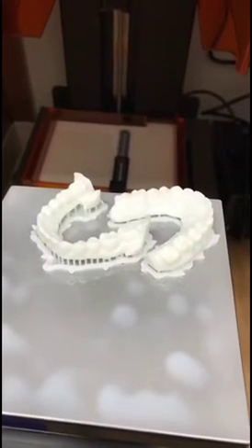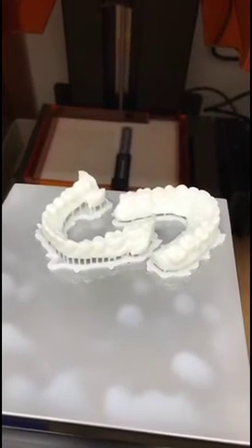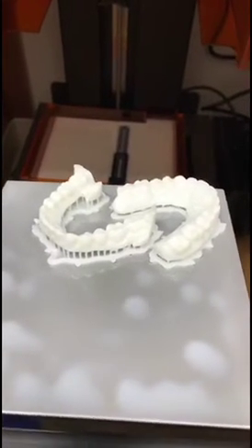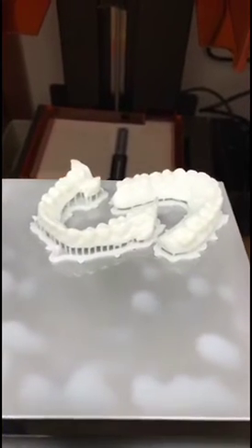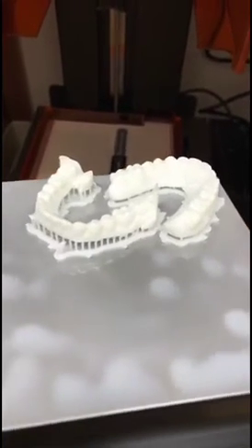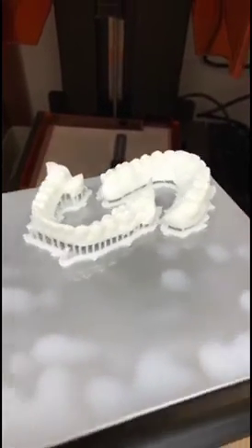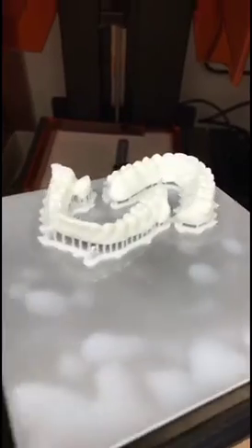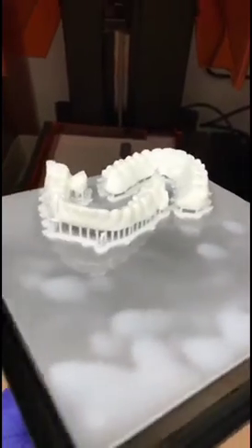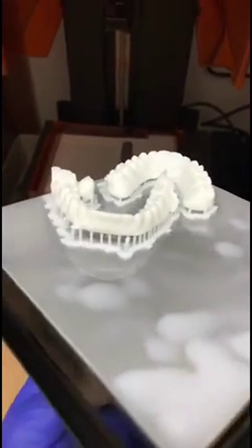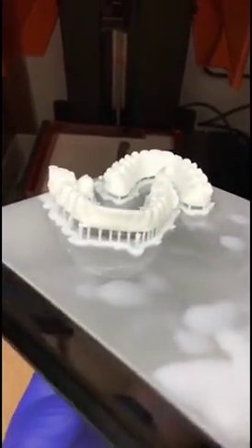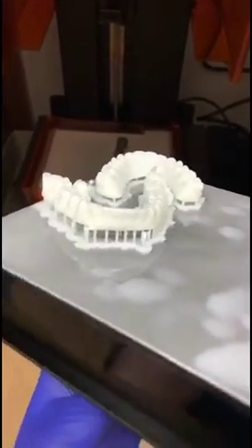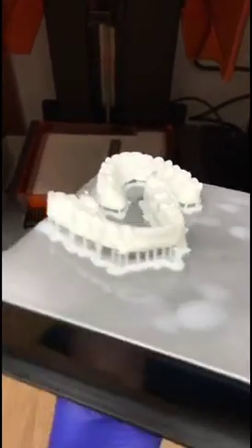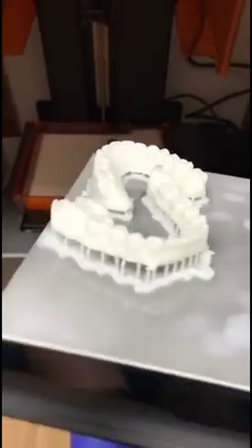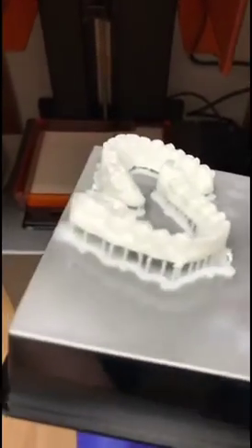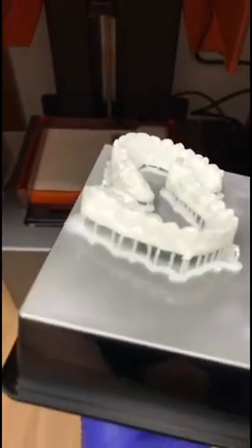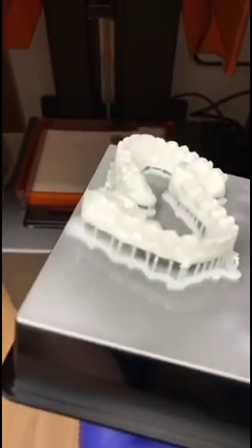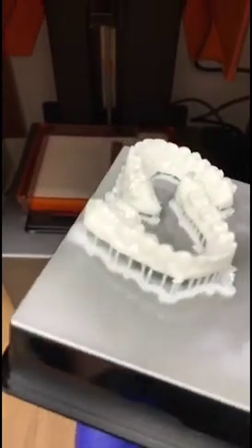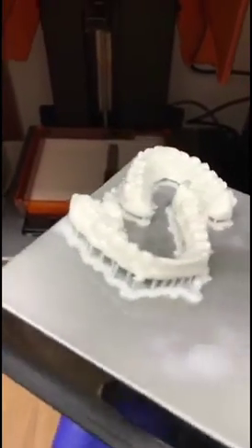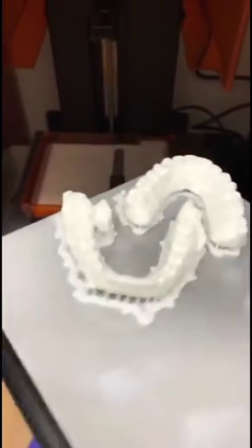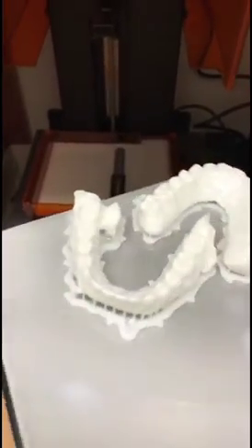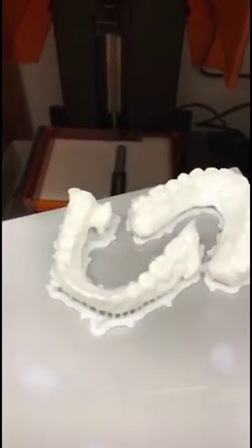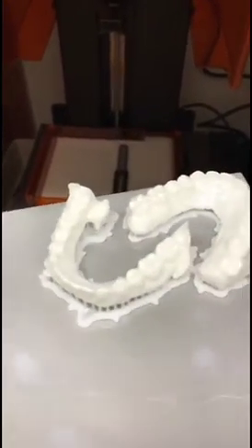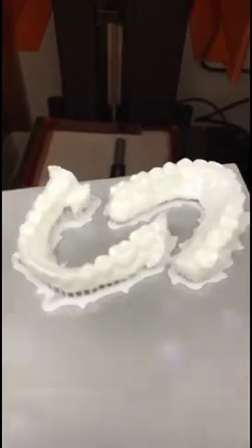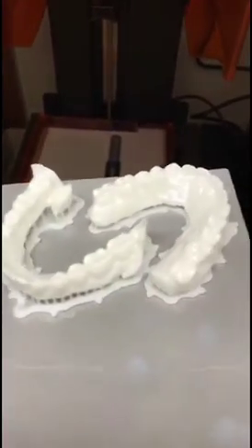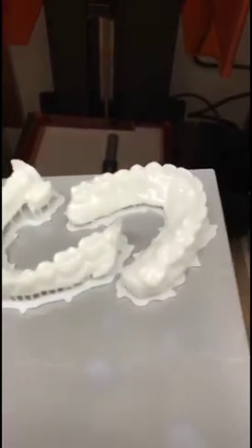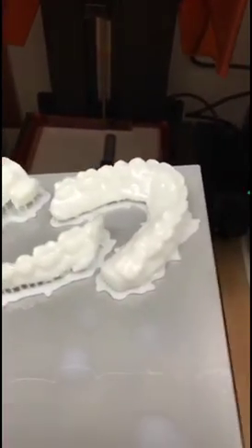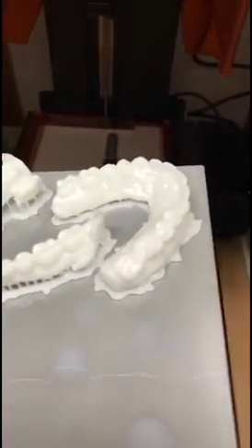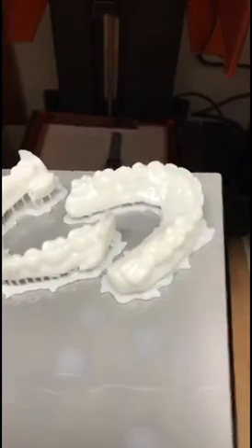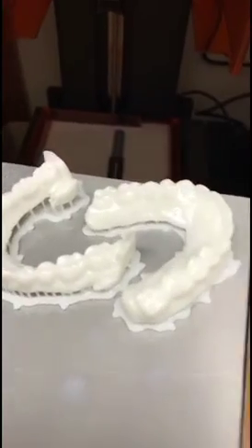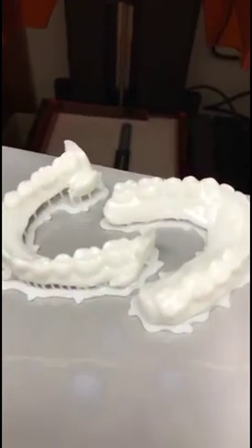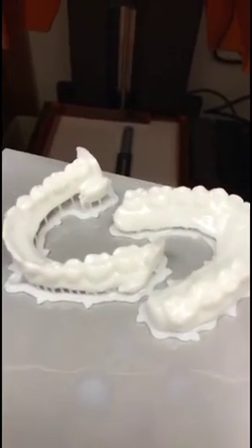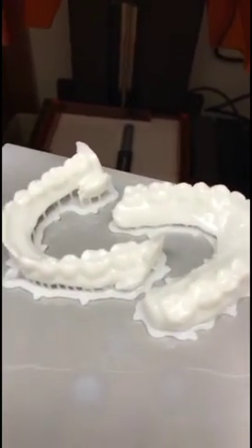Our first print turned out amazing. They look awesome — they look just like my teeth. There's a little extra resin left over, and we'll clean that off now.